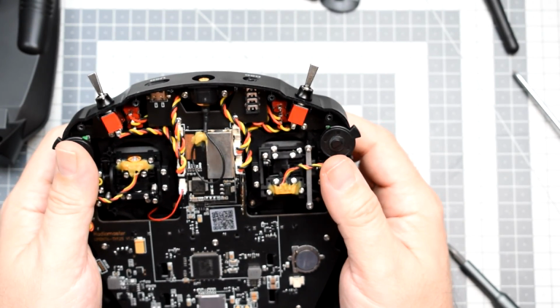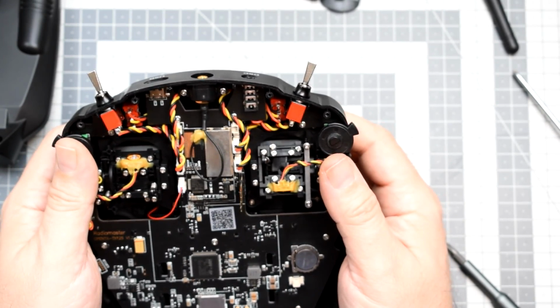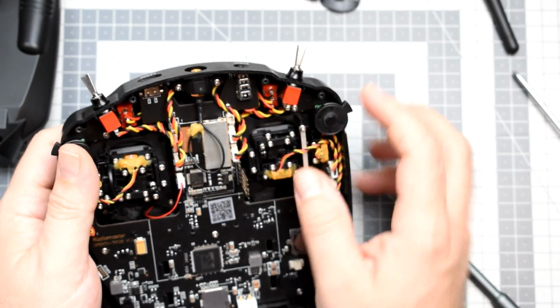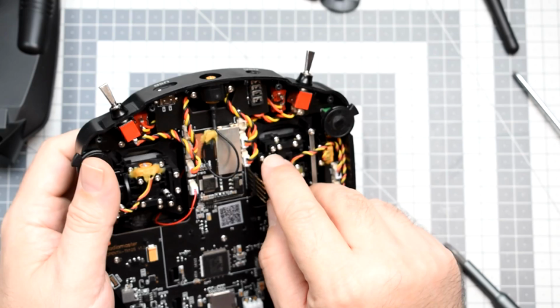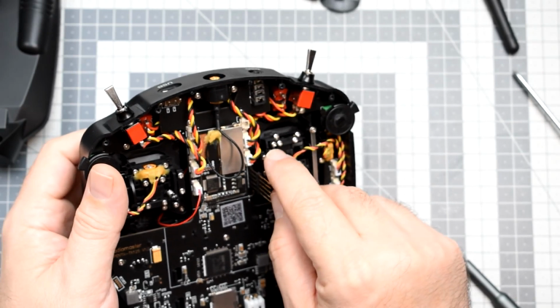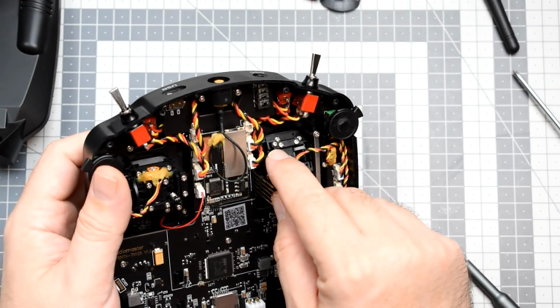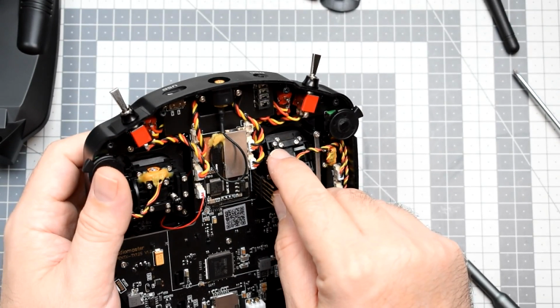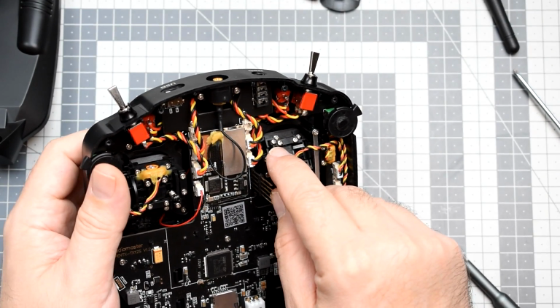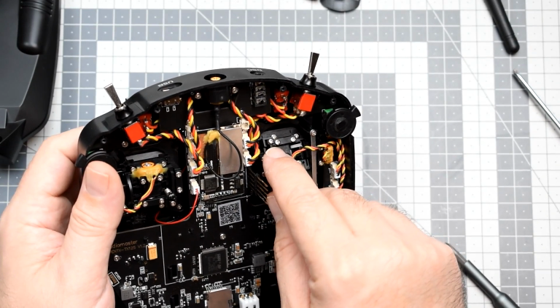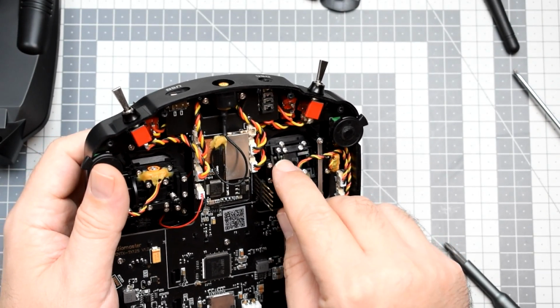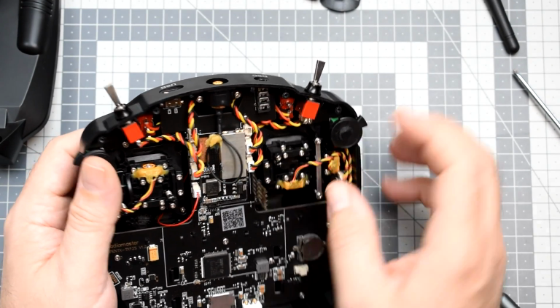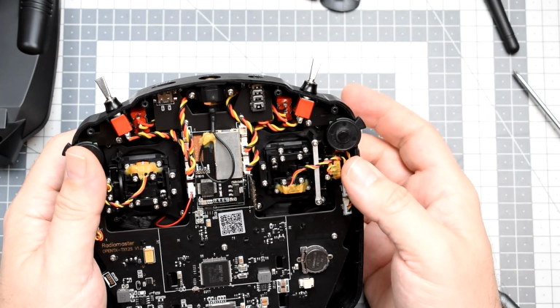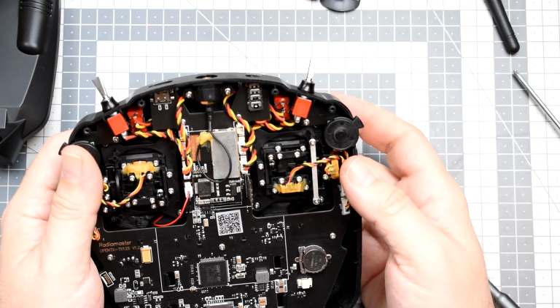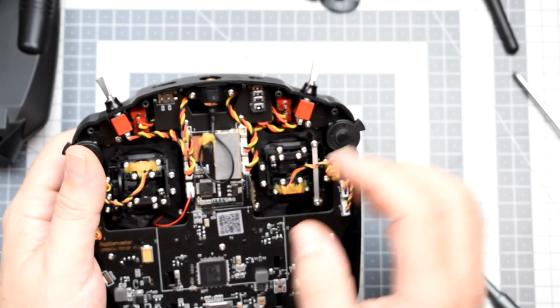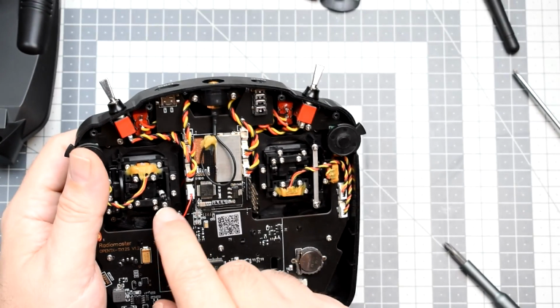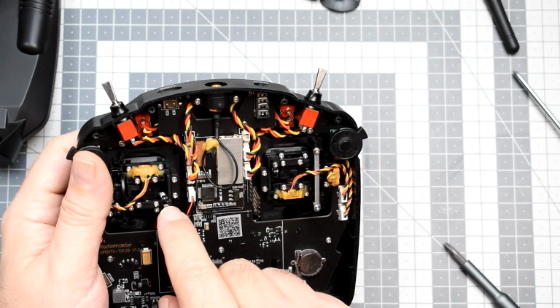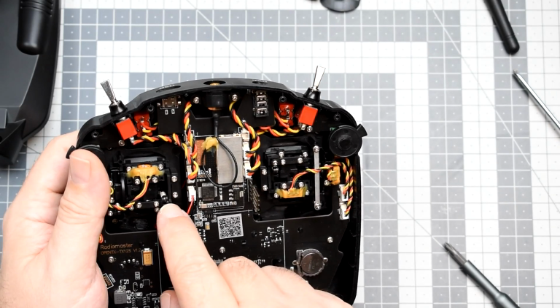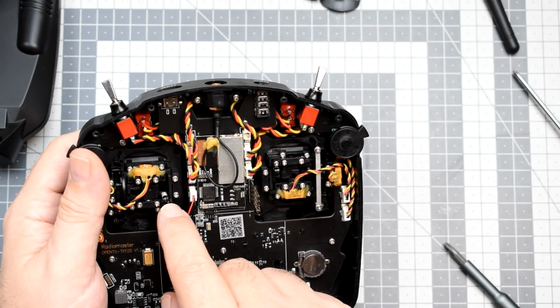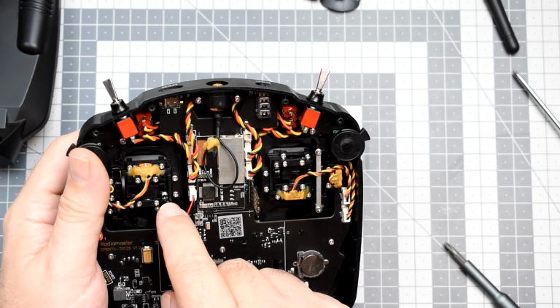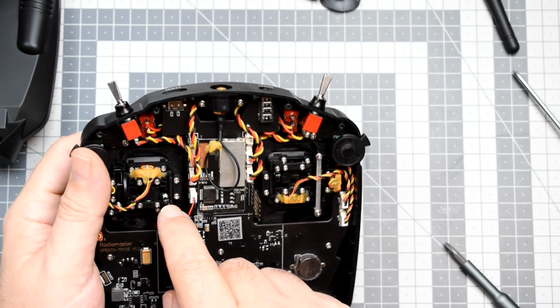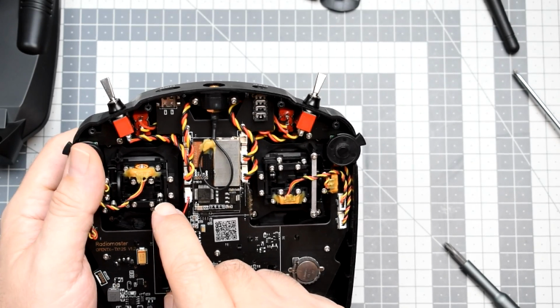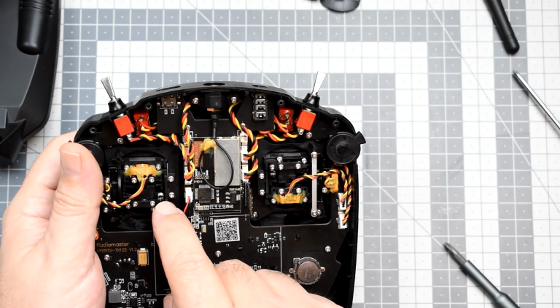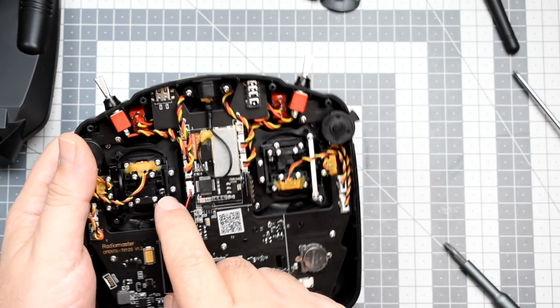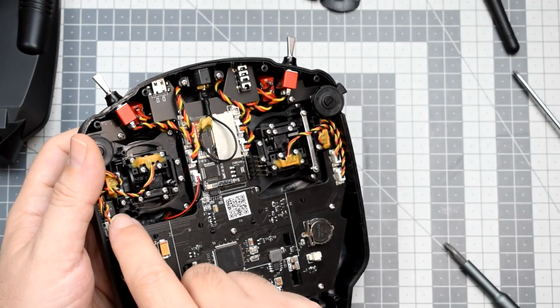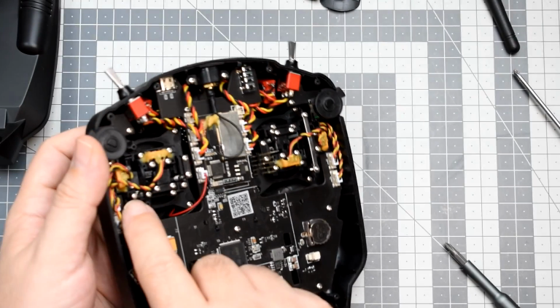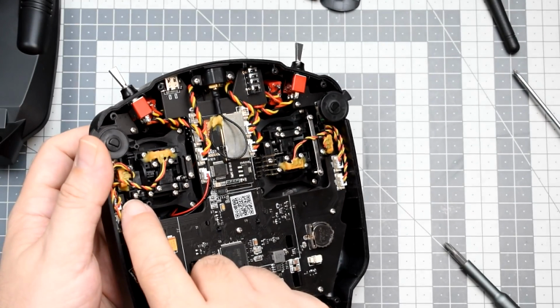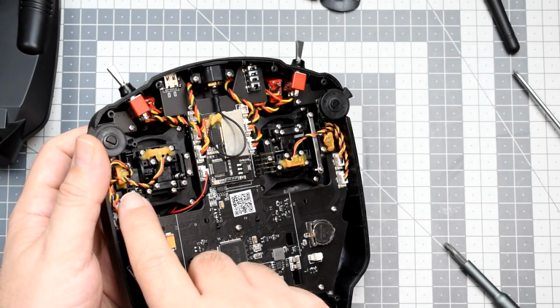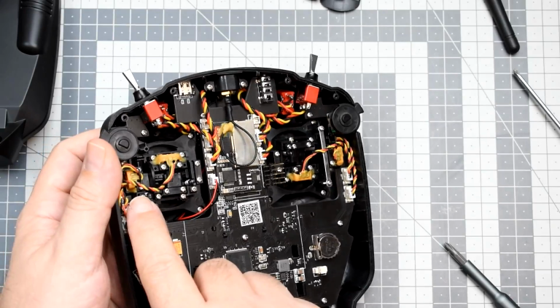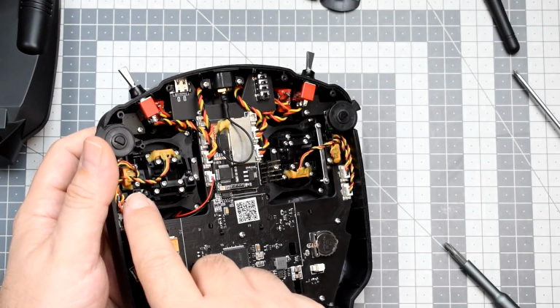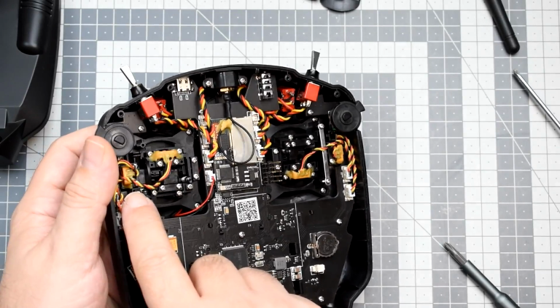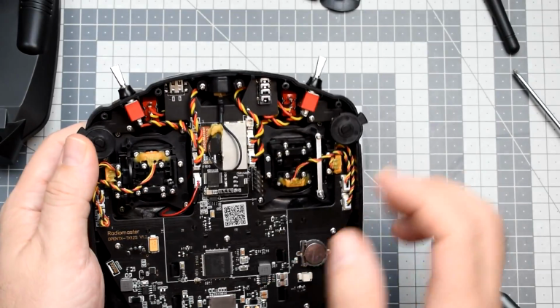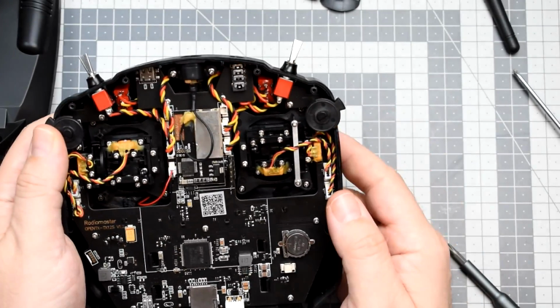I would prefer slightly more tension on the throttle and definitely more on the yaw — but these can be regulated. This screw here regulates the tension on the yaw, this one on roll, and this one on pitch. So it is doable.